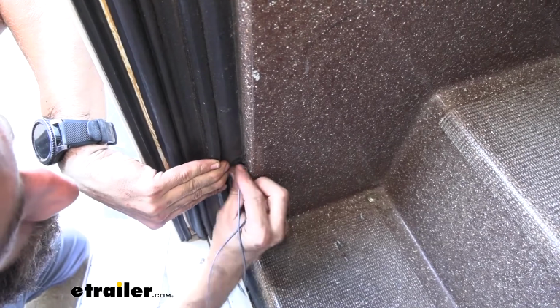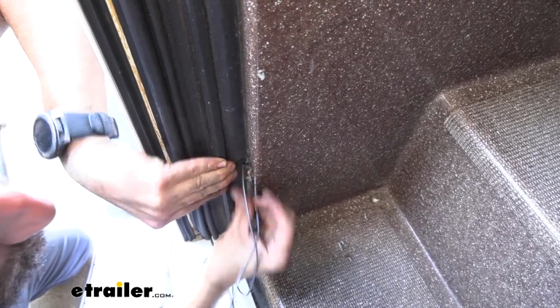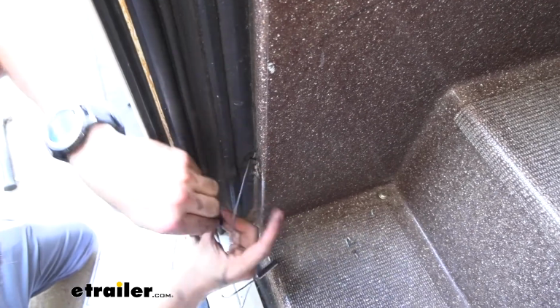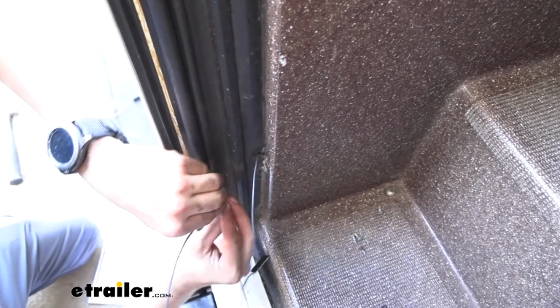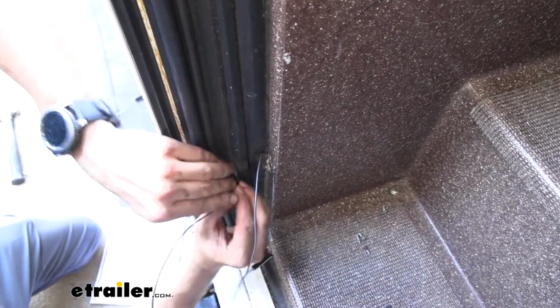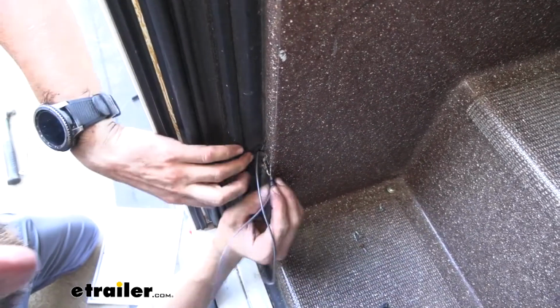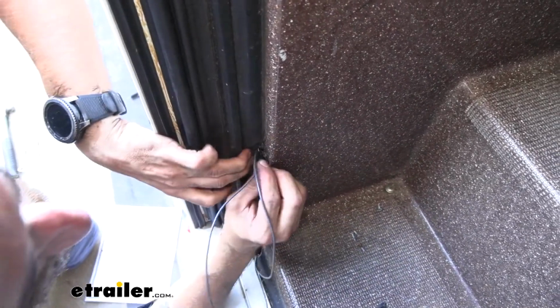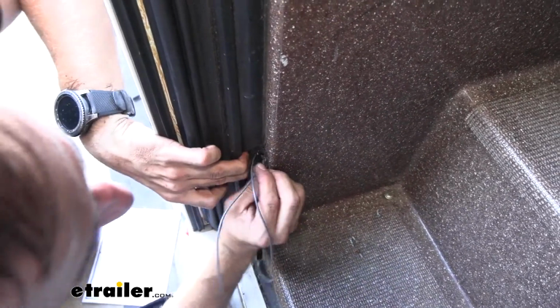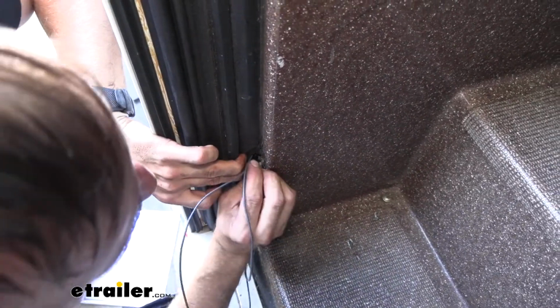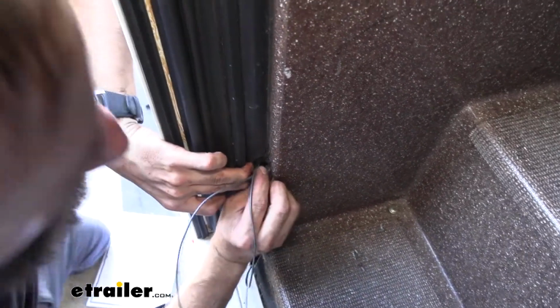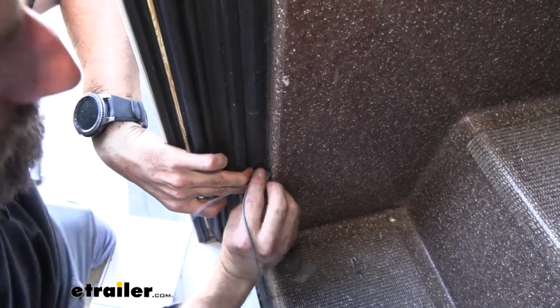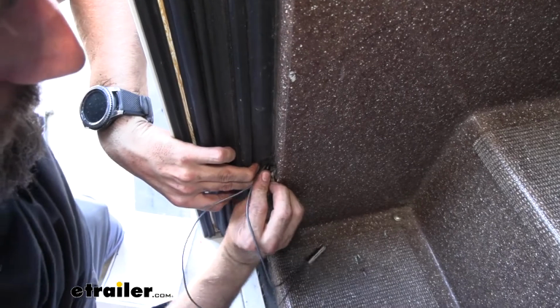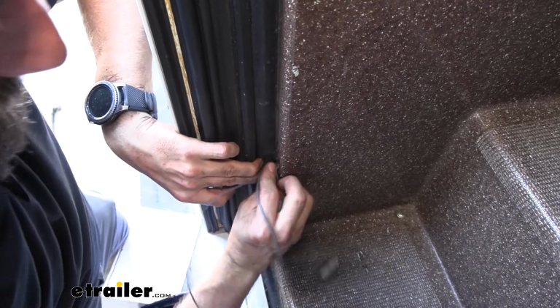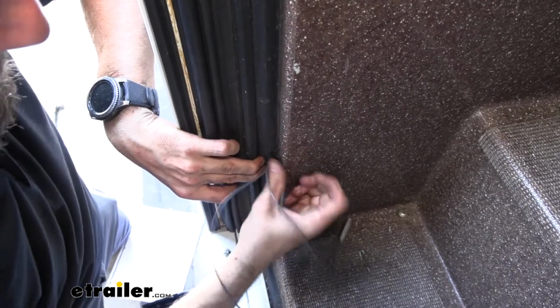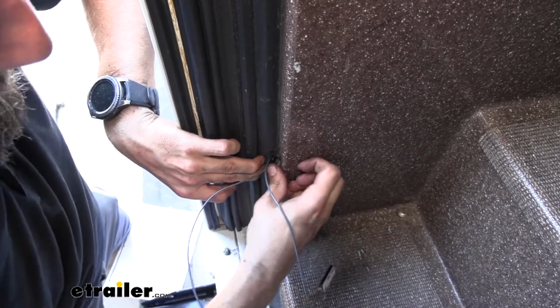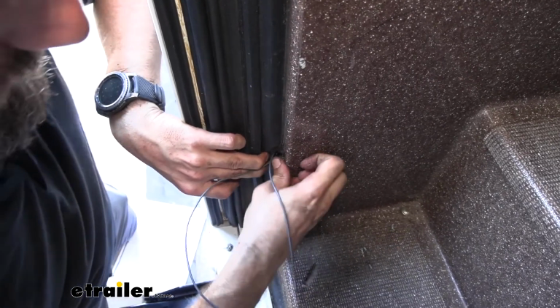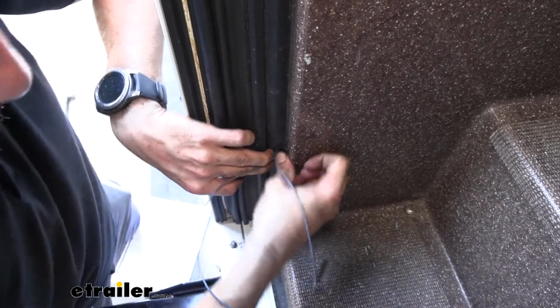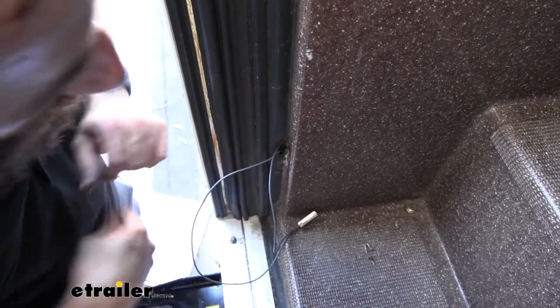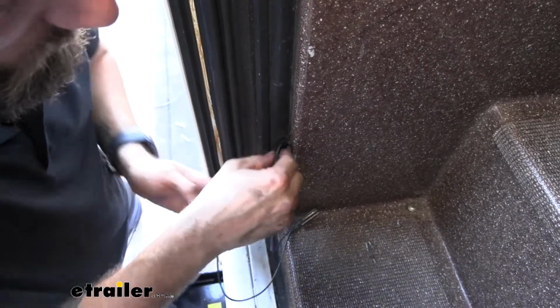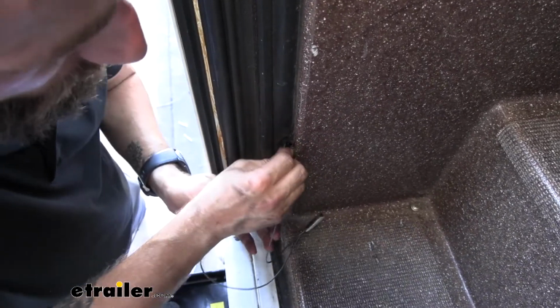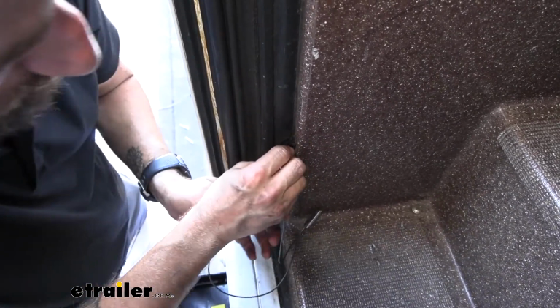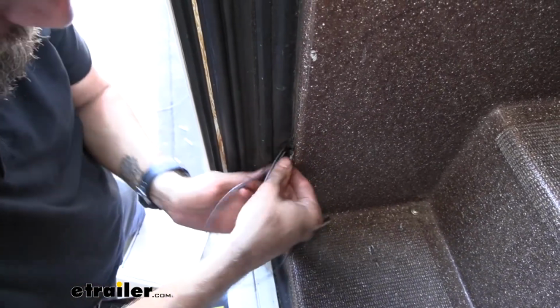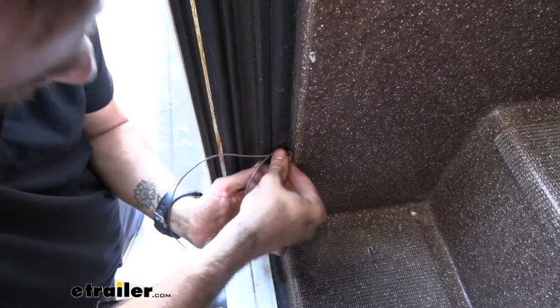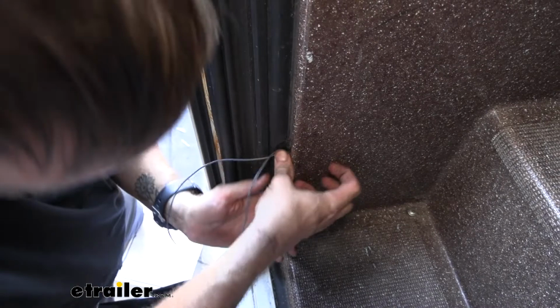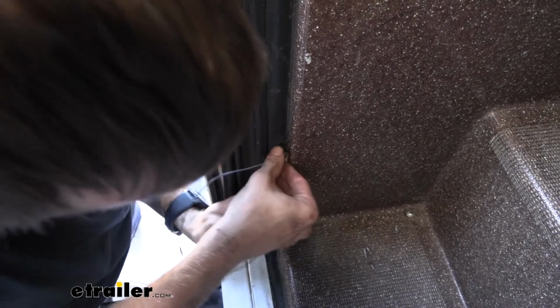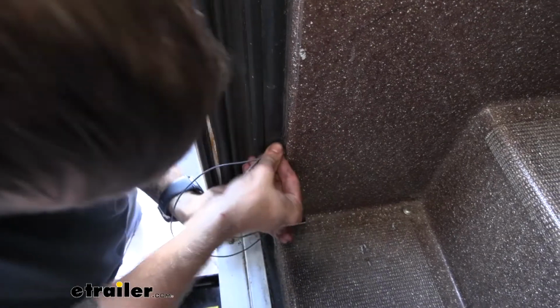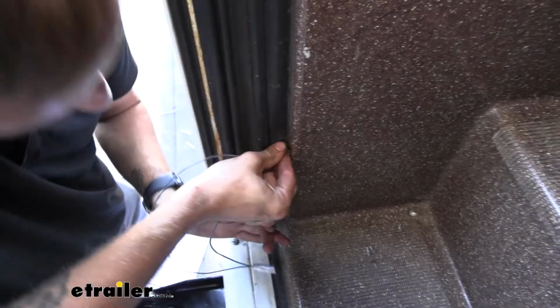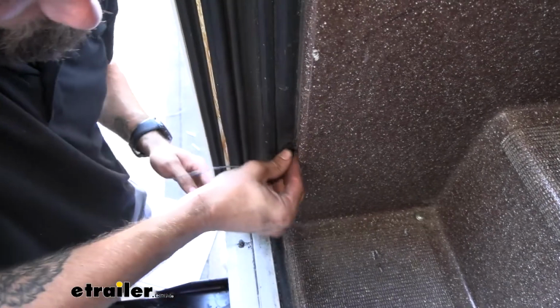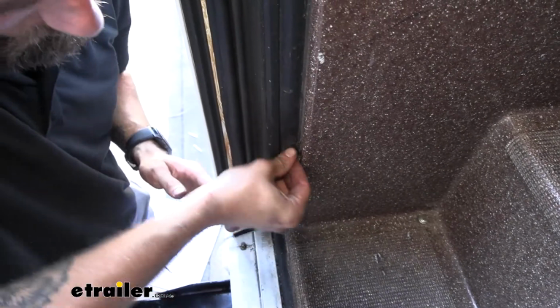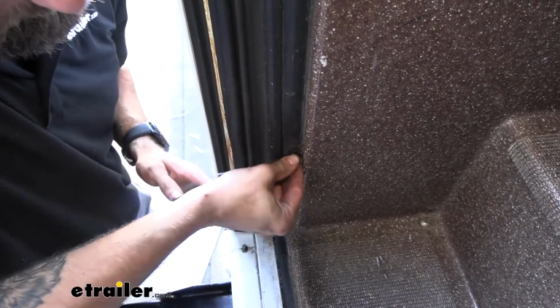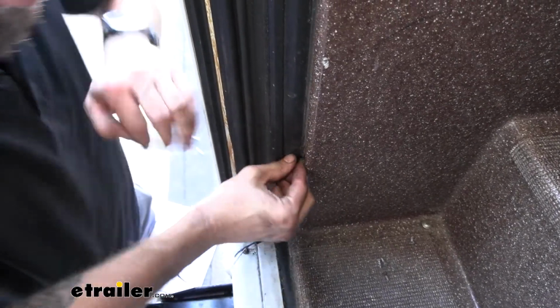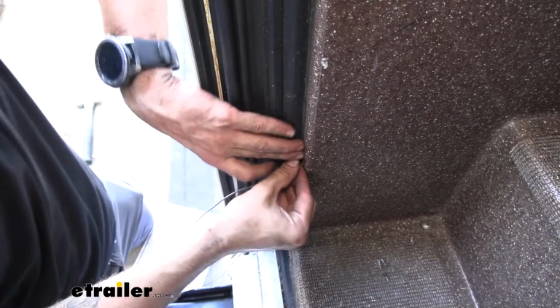I'm just going to do the same thing. If I need to, I may just have to take that ring terminal off and crimp on a new one, but we might be able to just sneak it through there.